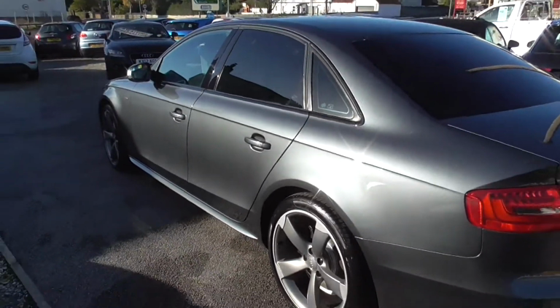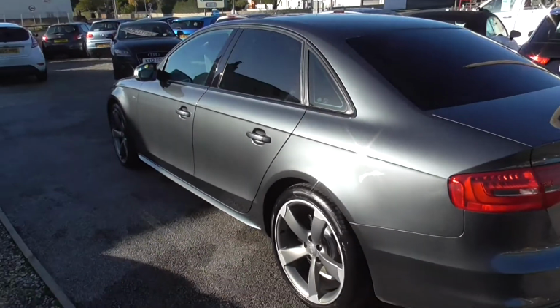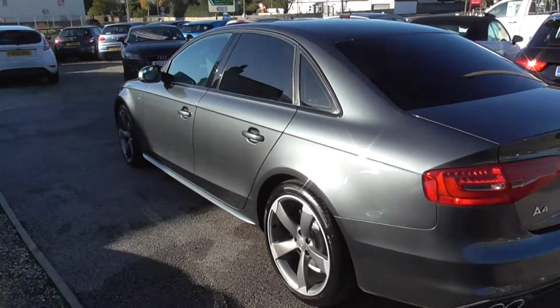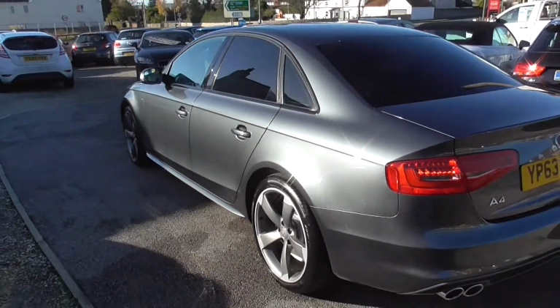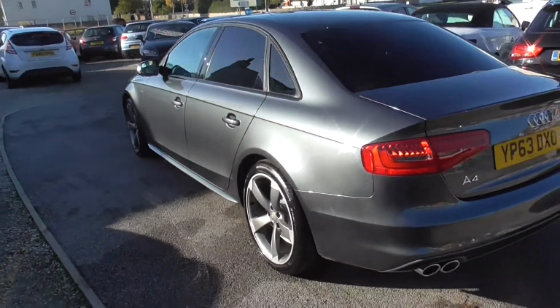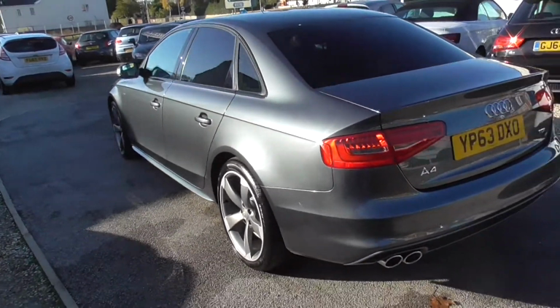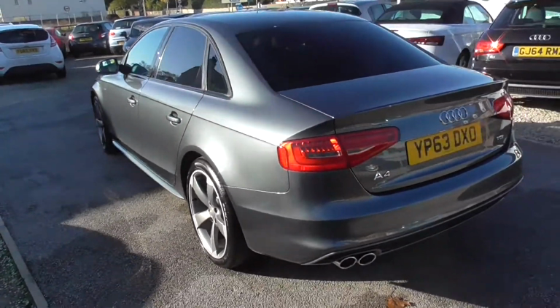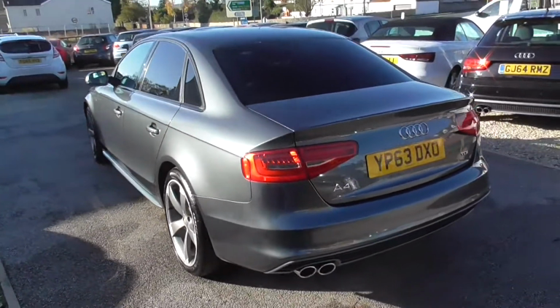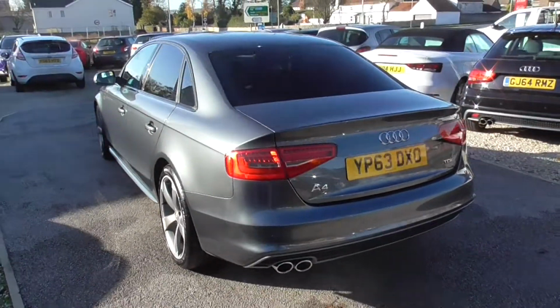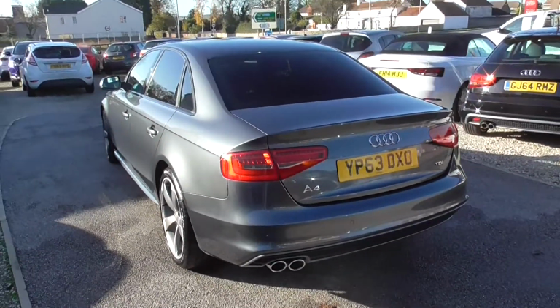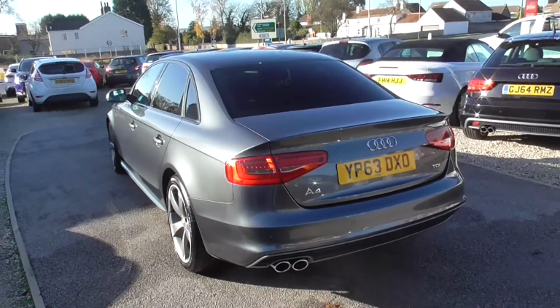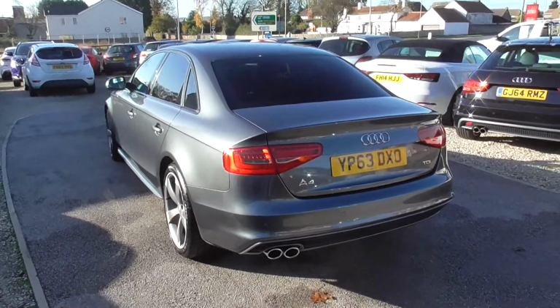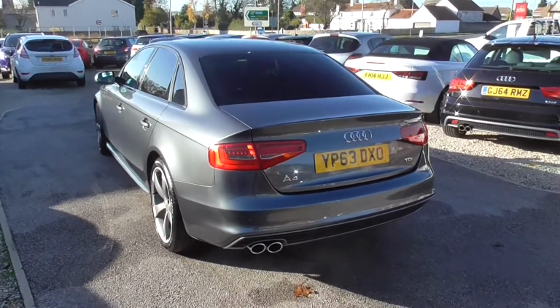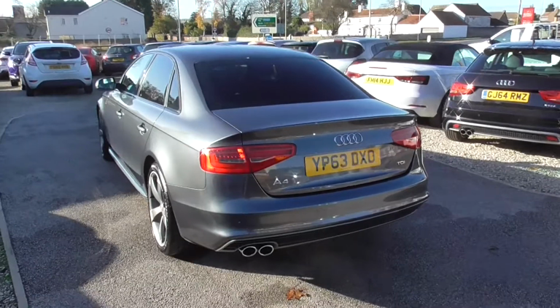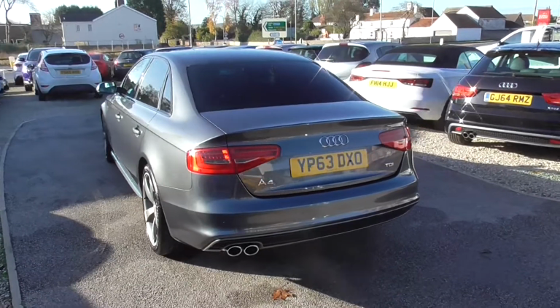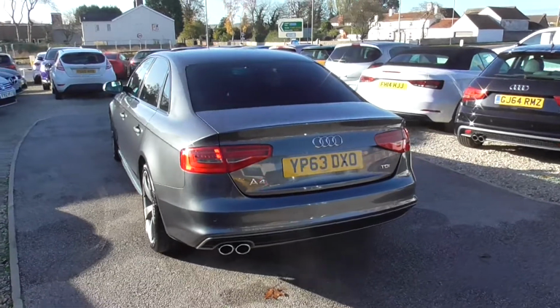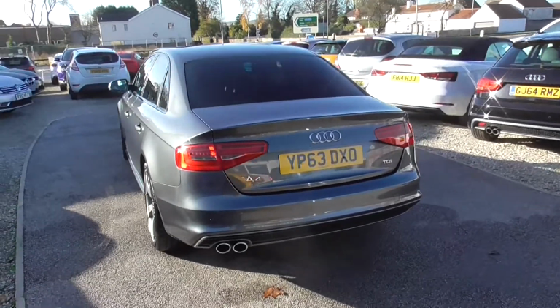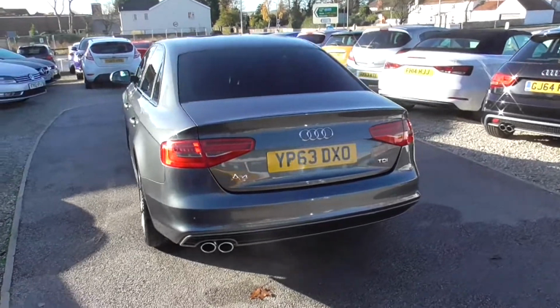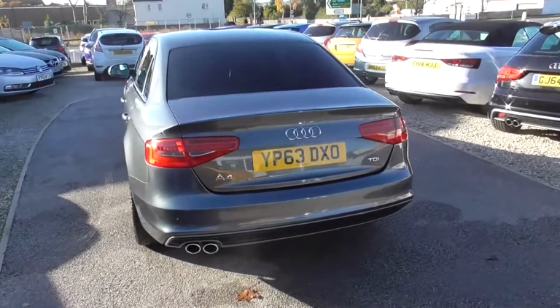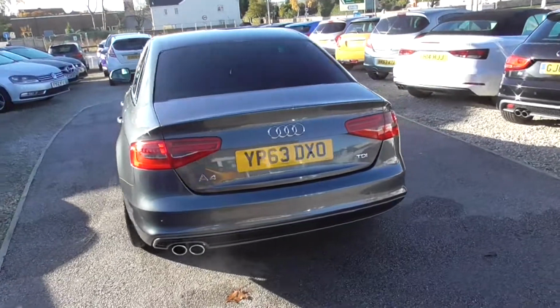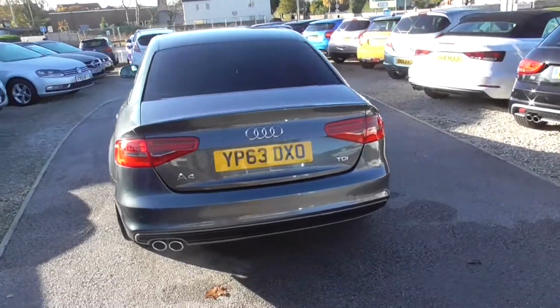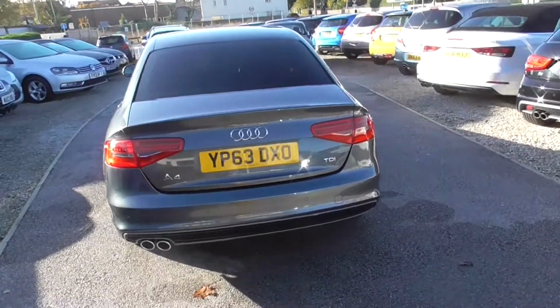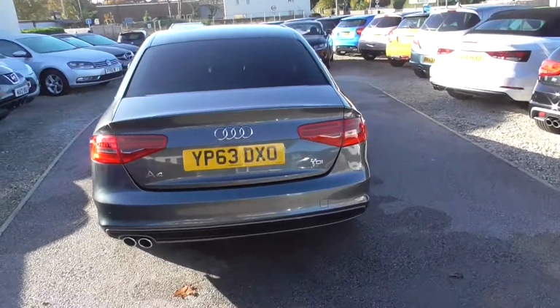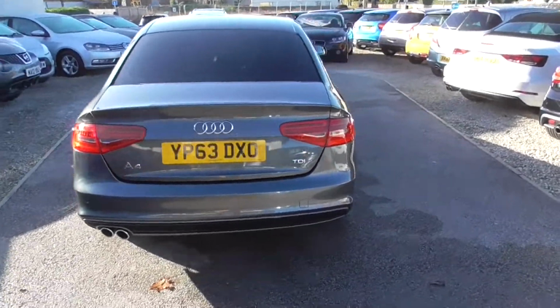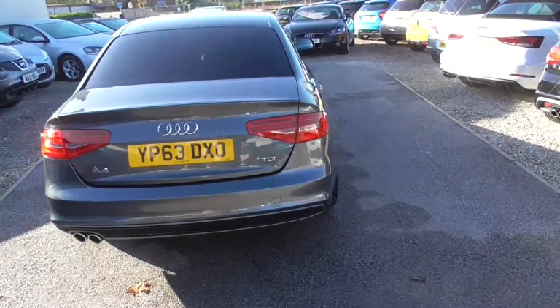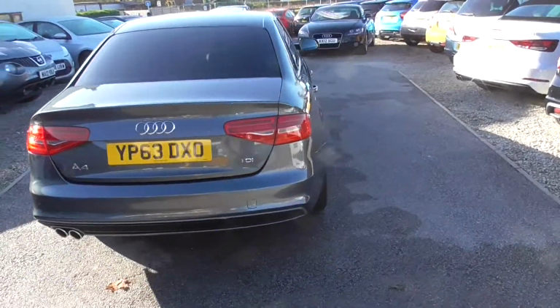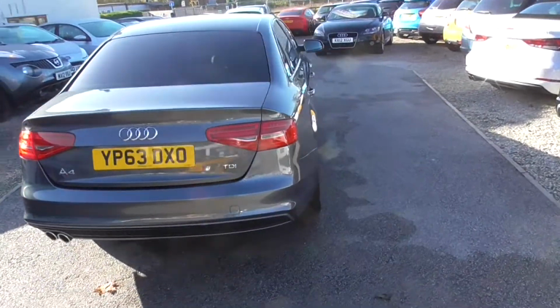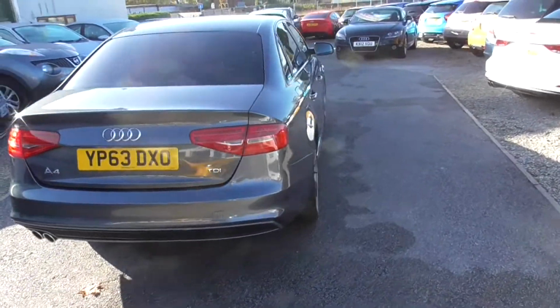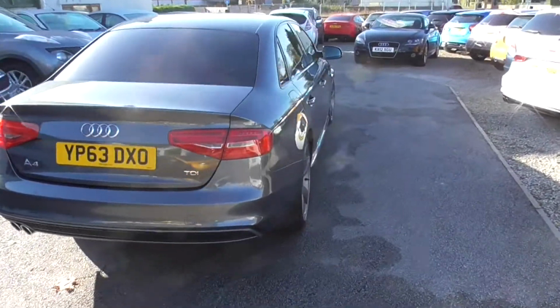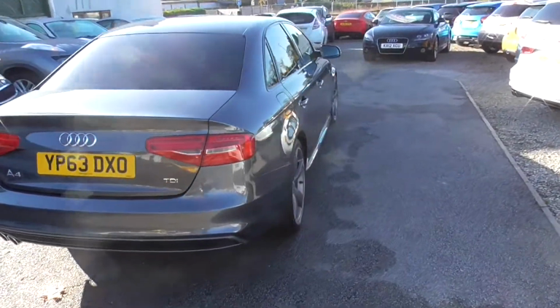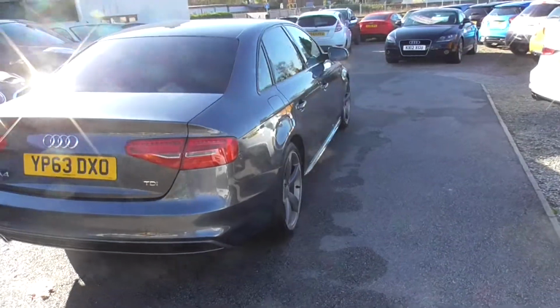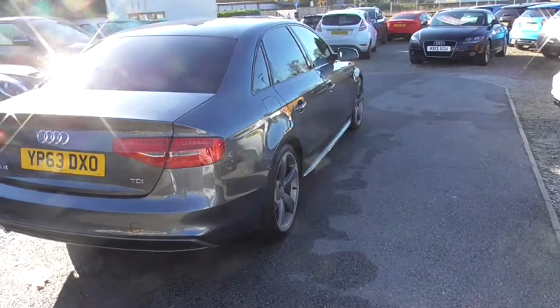Great parking sensors. We've got two keys with this, one full book pack. It's got full service history and MOT till the end of October 2021.